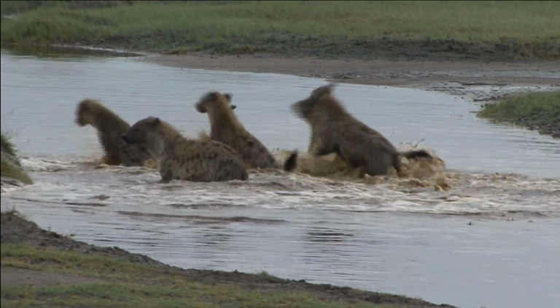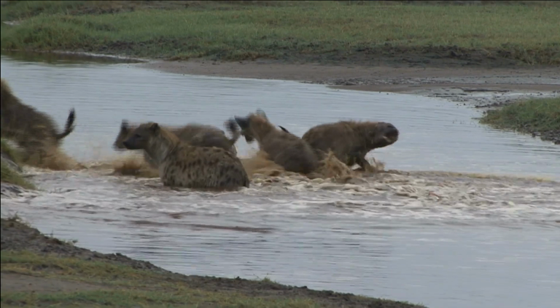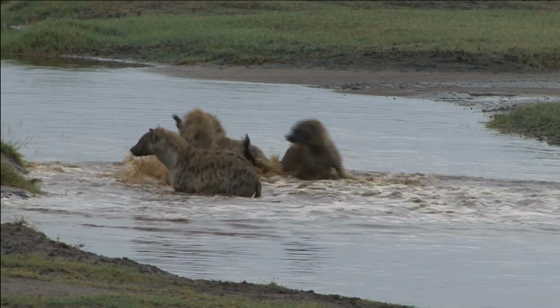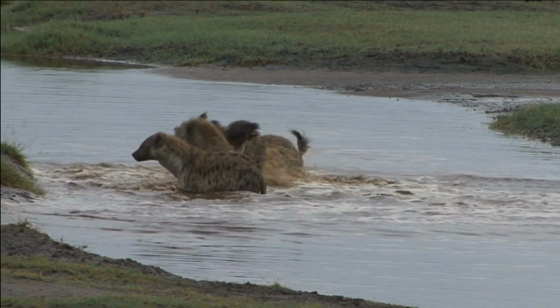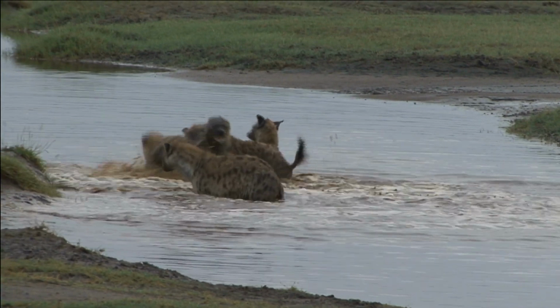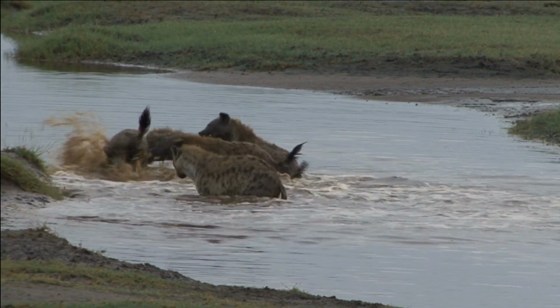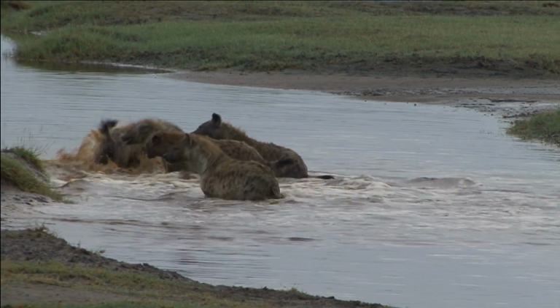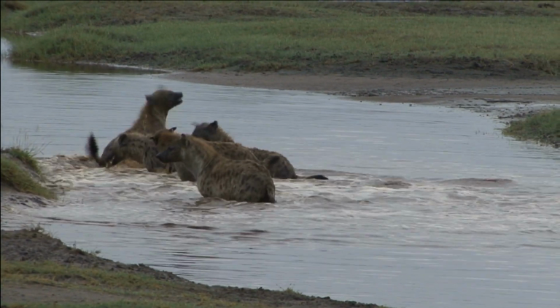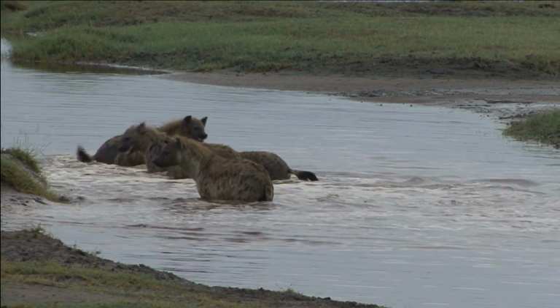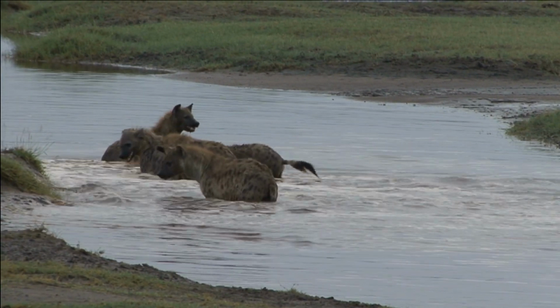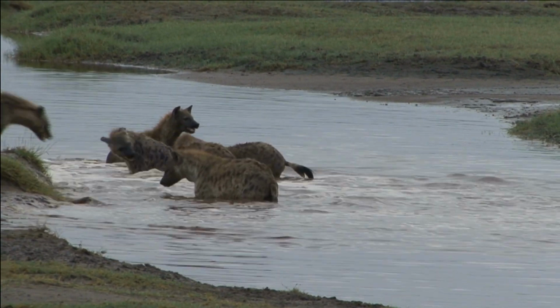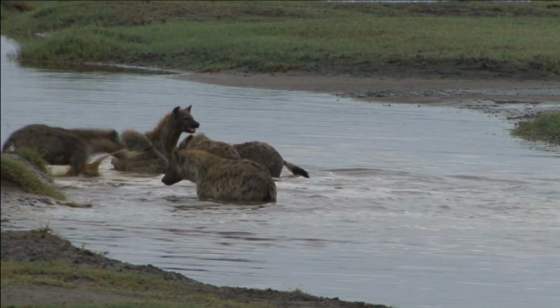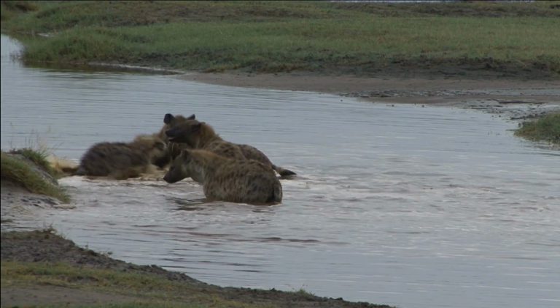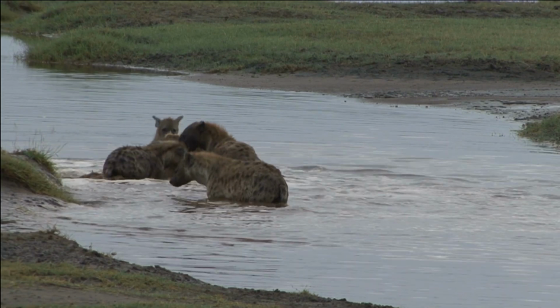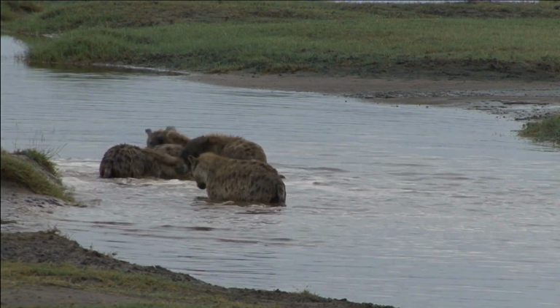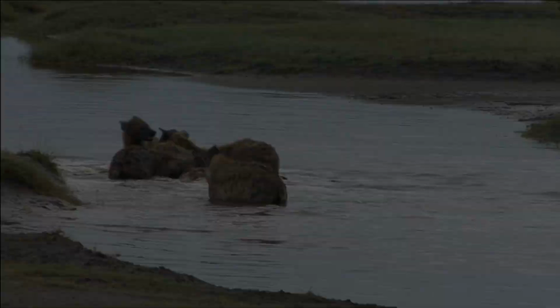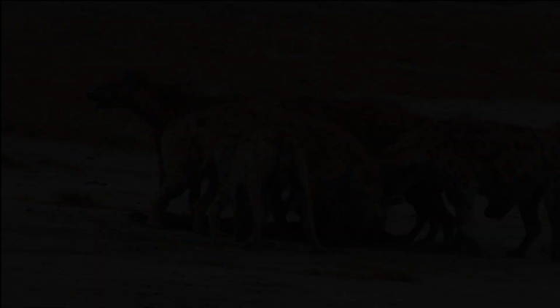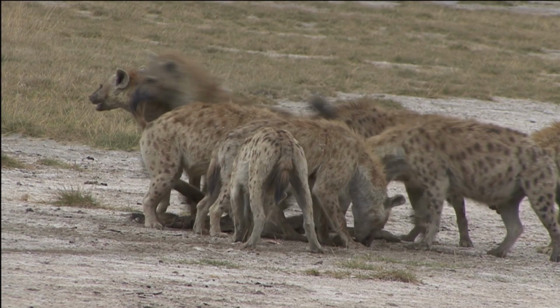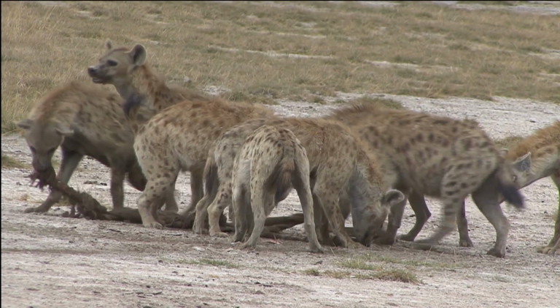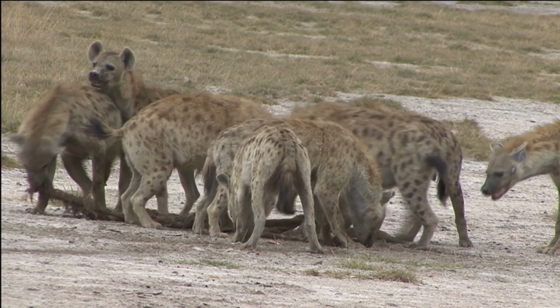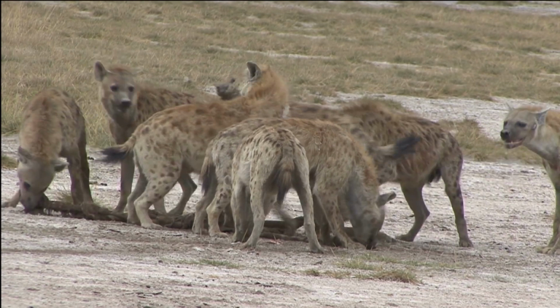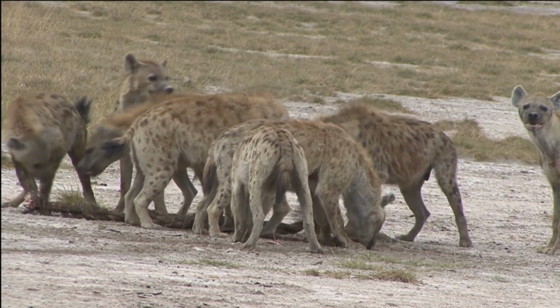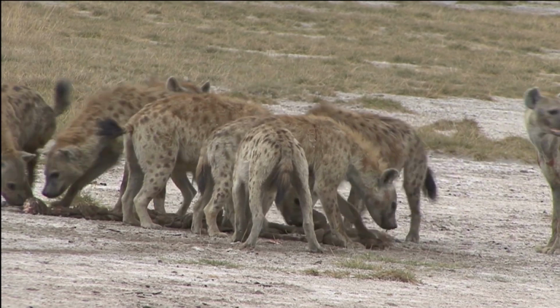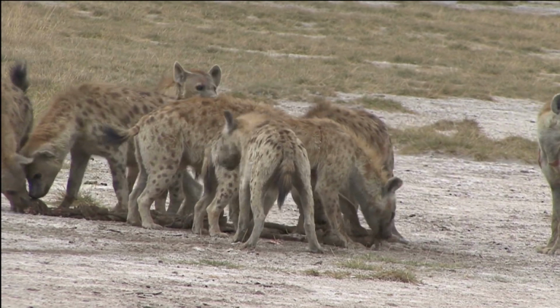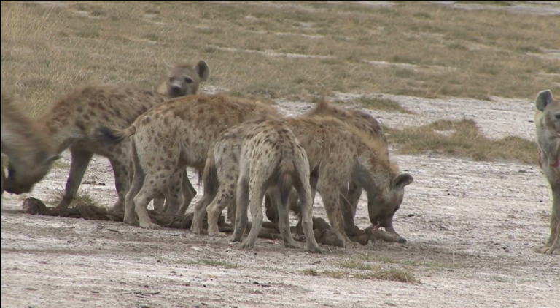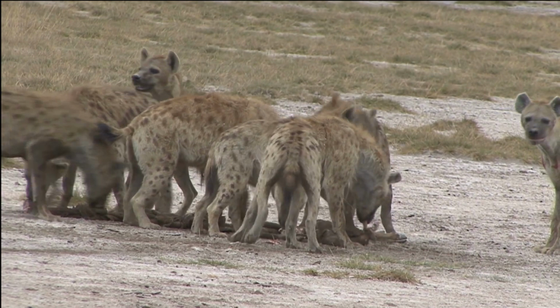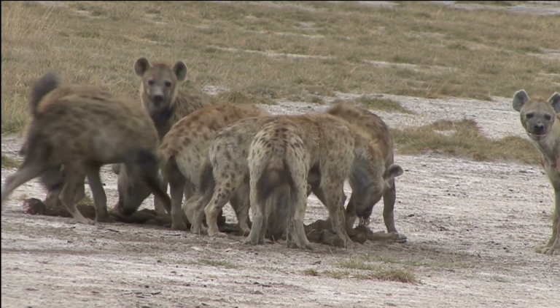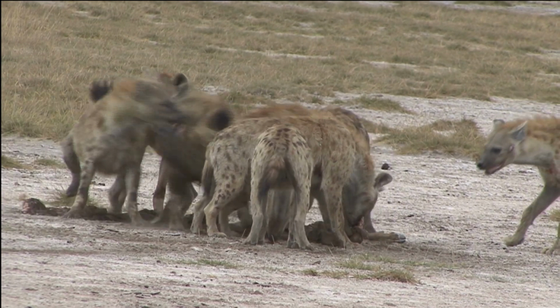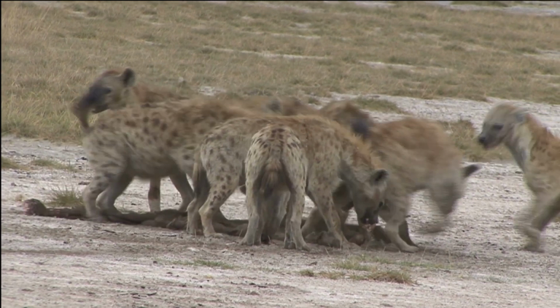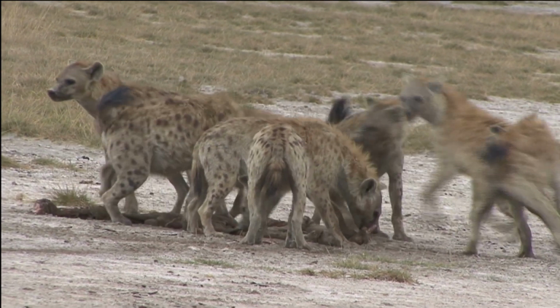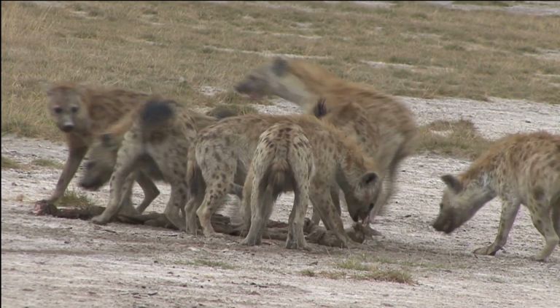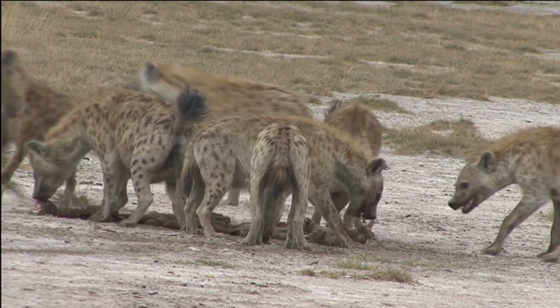Female hyenas are also physically larger and stronger than males, and the pseudopenis may serve as a form of sexual mimicry, allowing females to assert dominance over males during mating. But having a pseudopenis comes with its own challenges — they have to mate and give birth through their pseudopenis, which can be risky and painful.